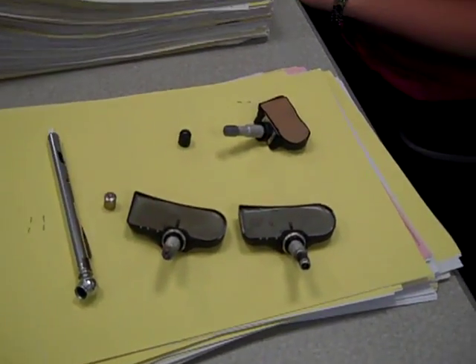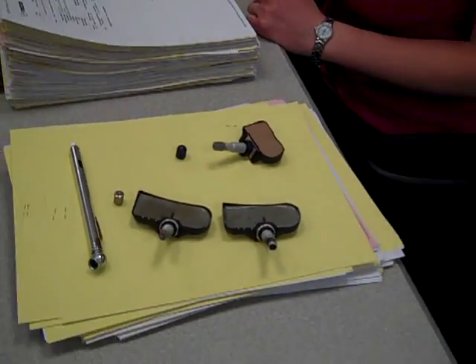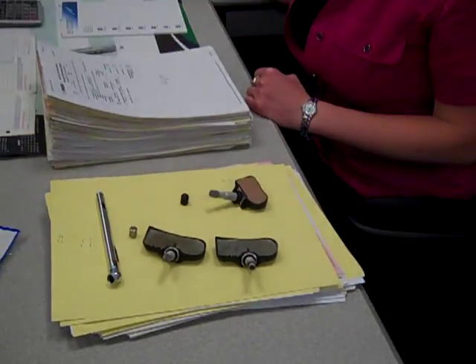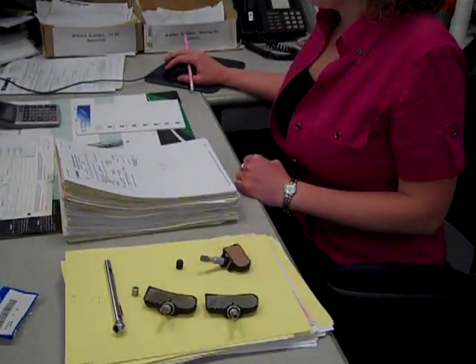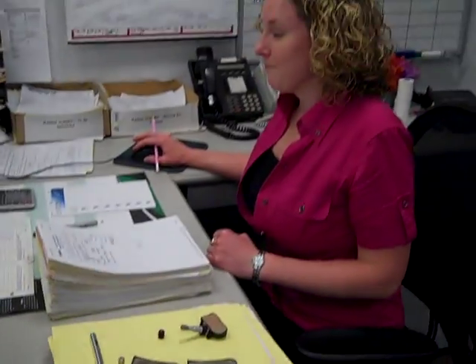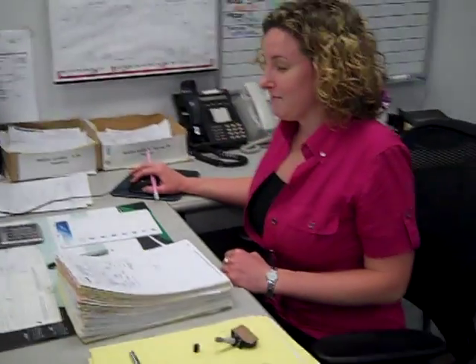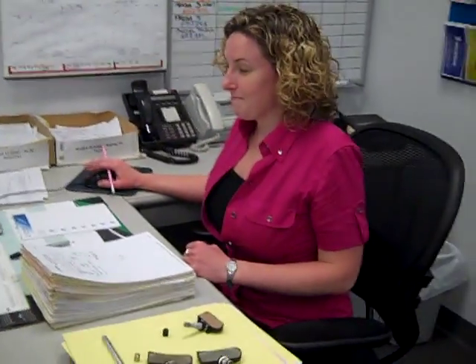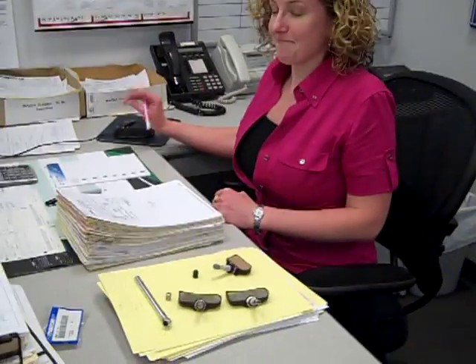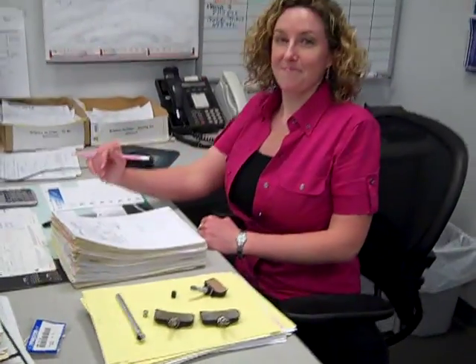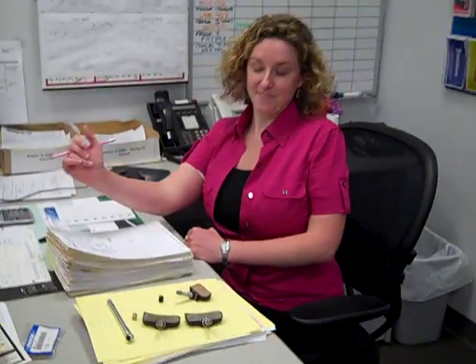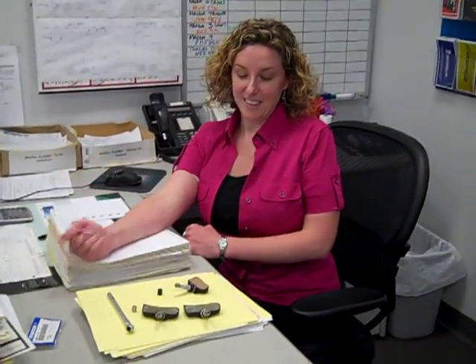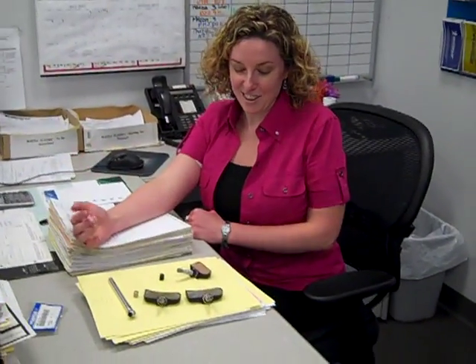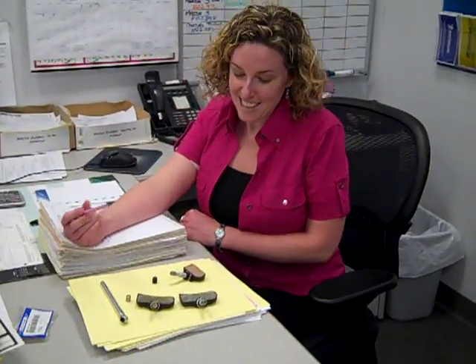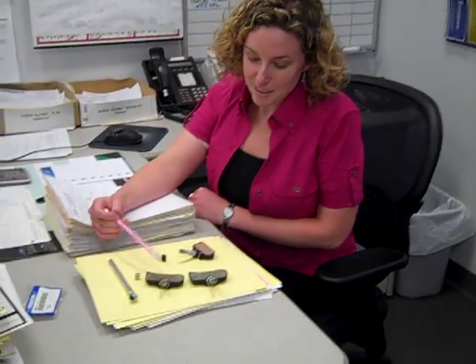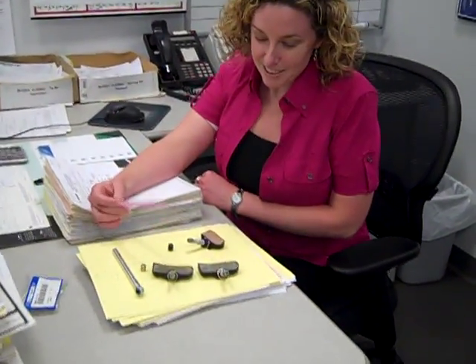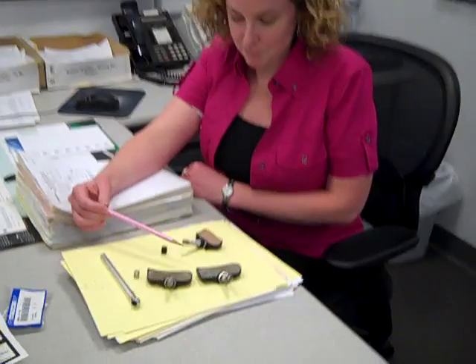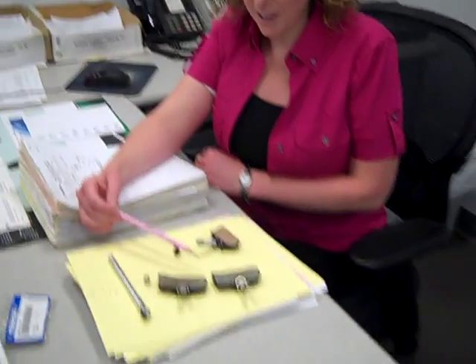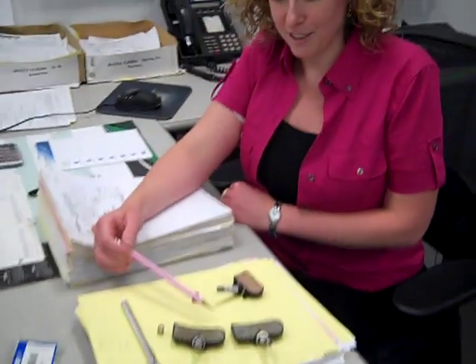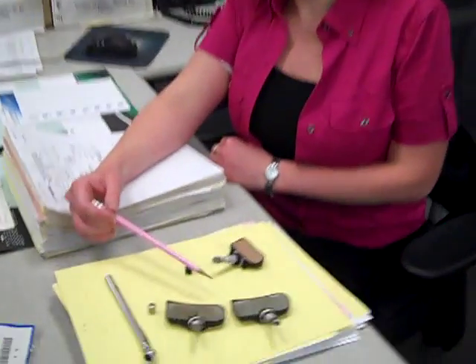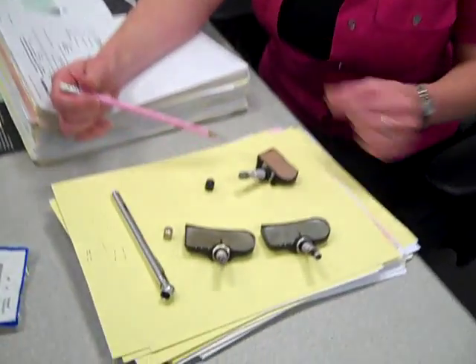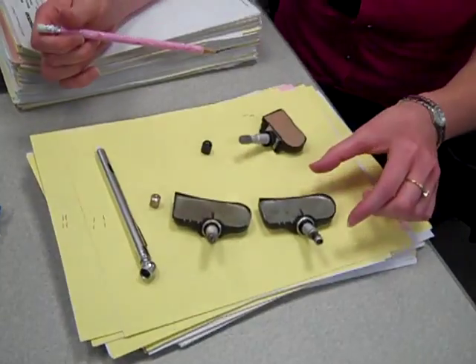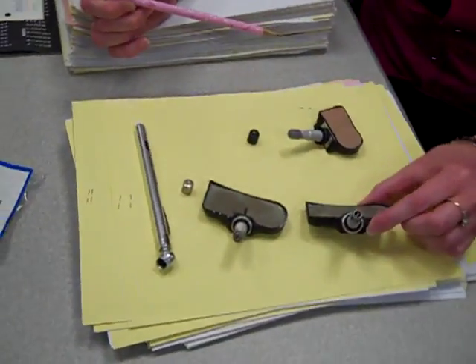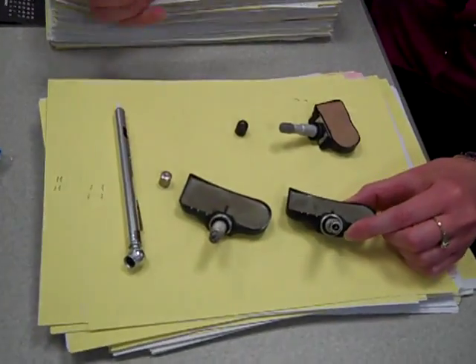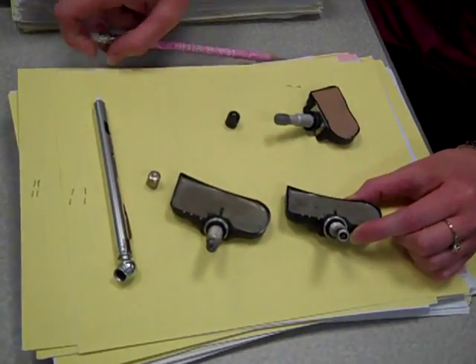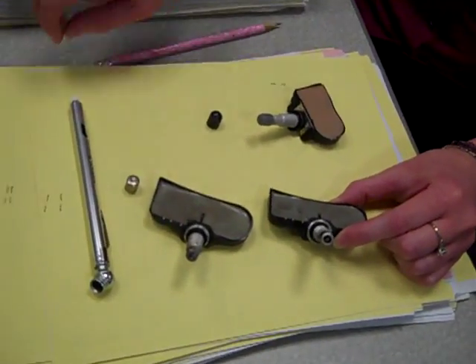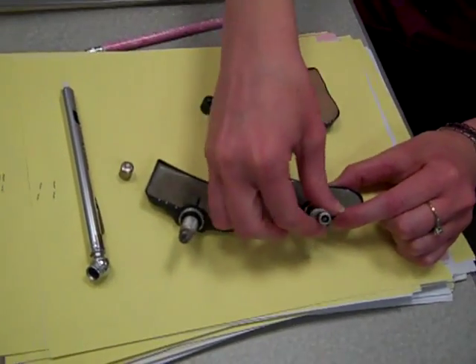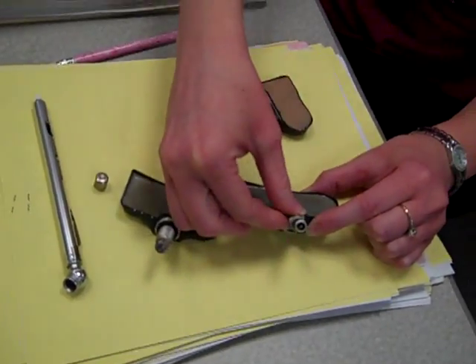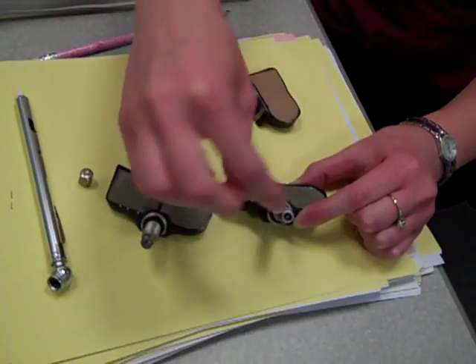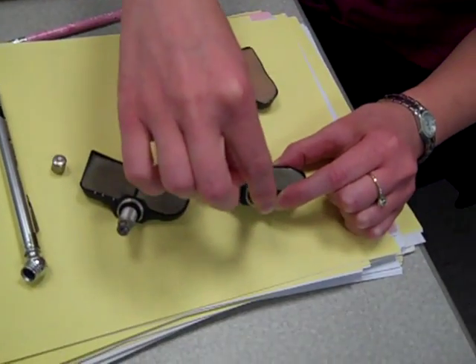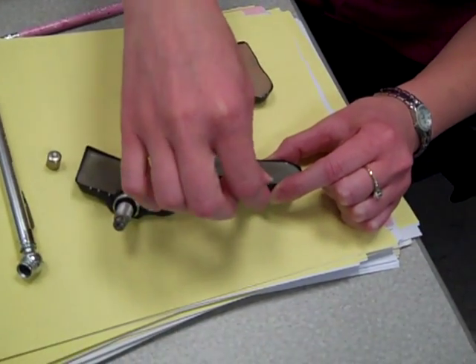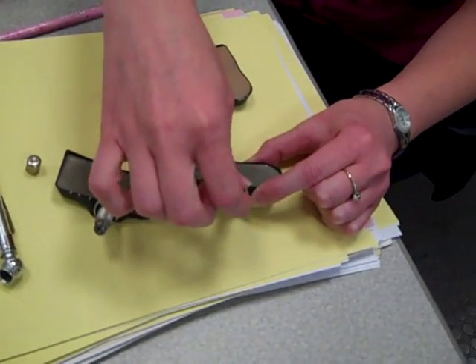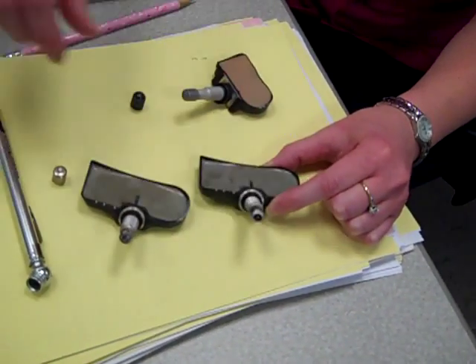Hi Erin. What are those on your desk? Hi John. What we have here is examples of tire pressure sensors. These are going to be inside of your tire, and this is what you see where you check your tire pressure on the valve.